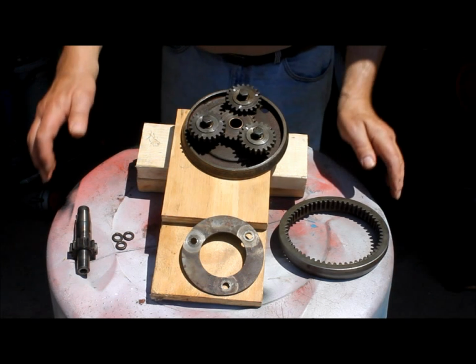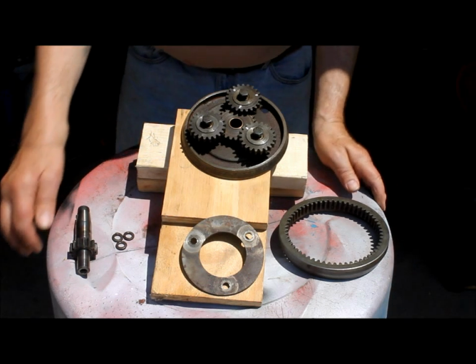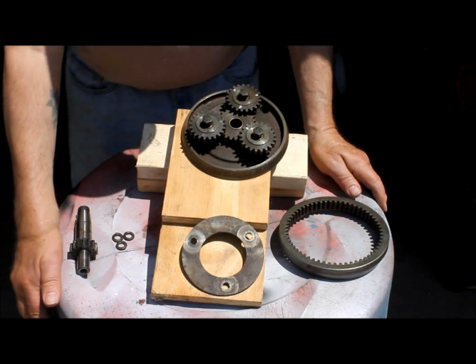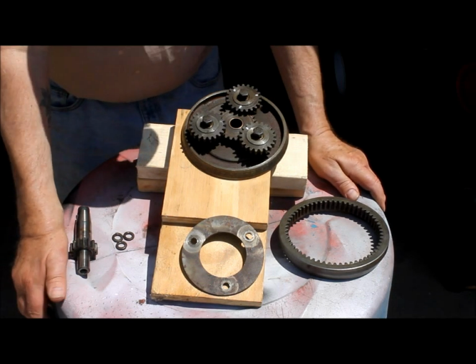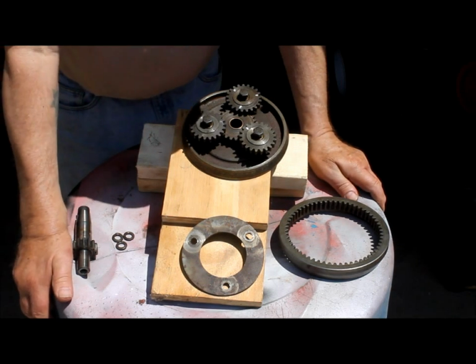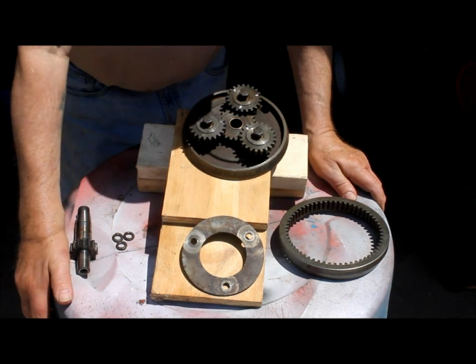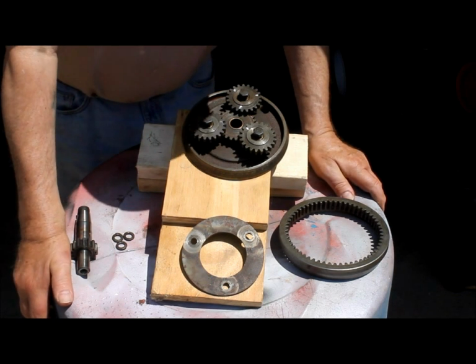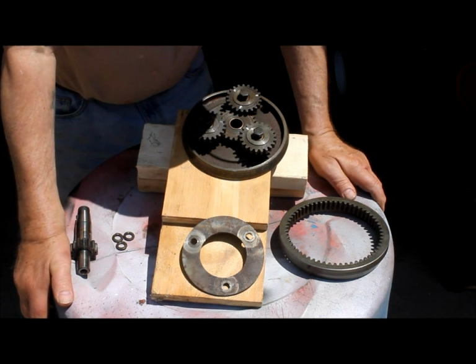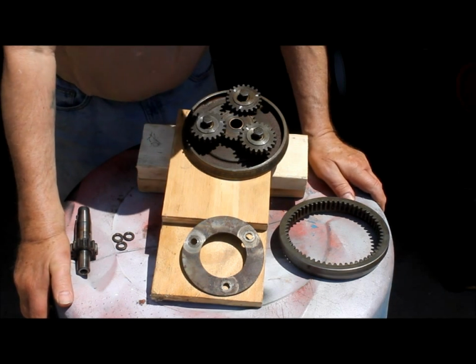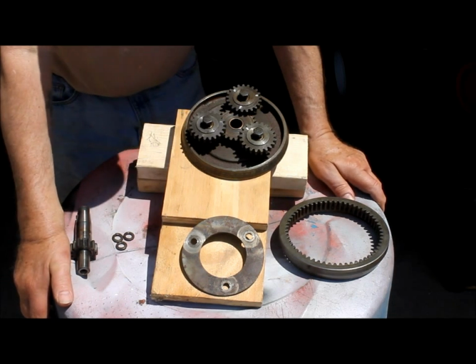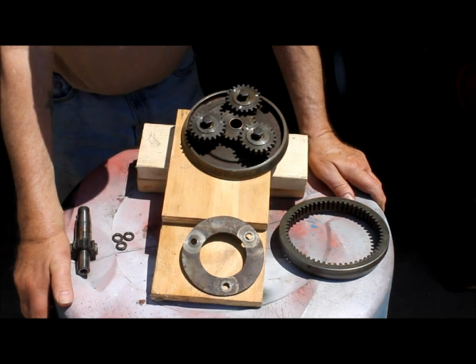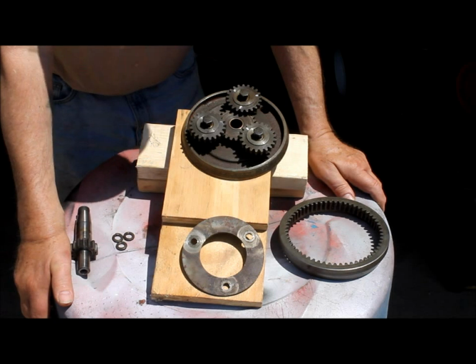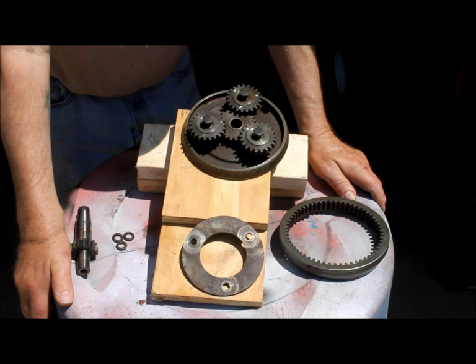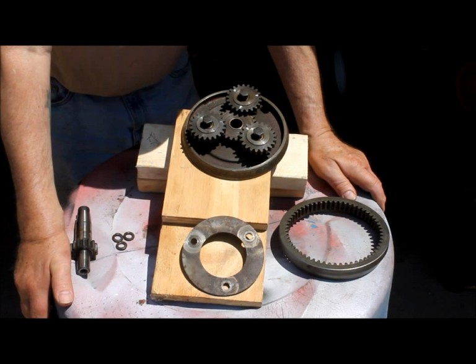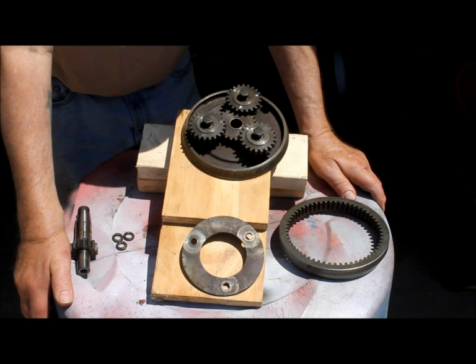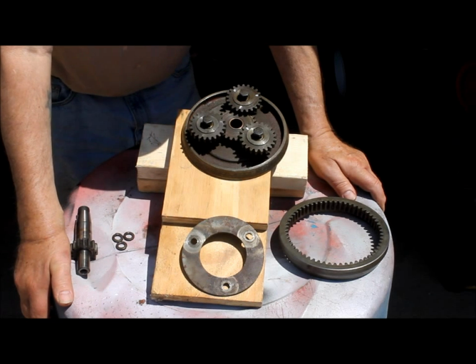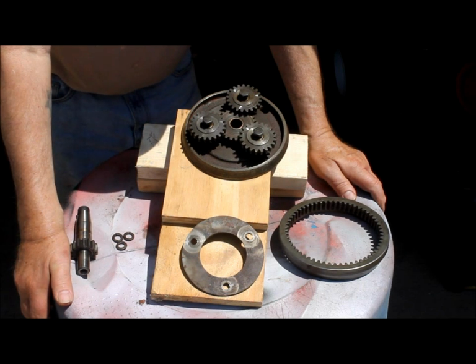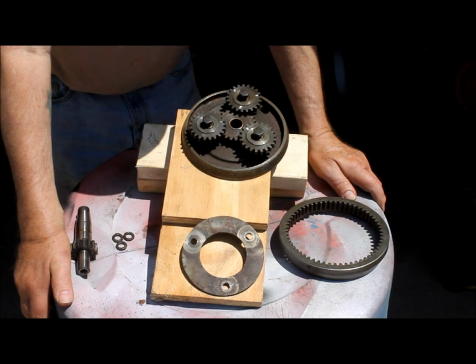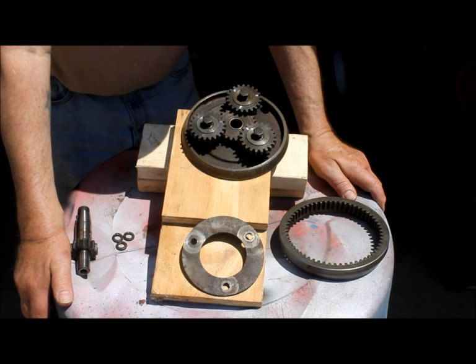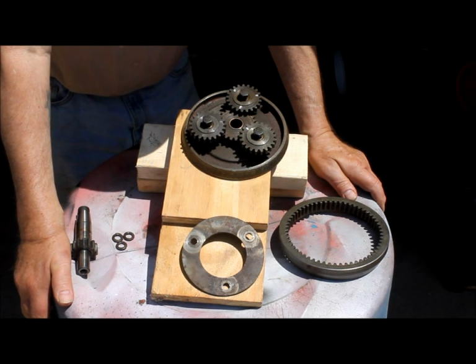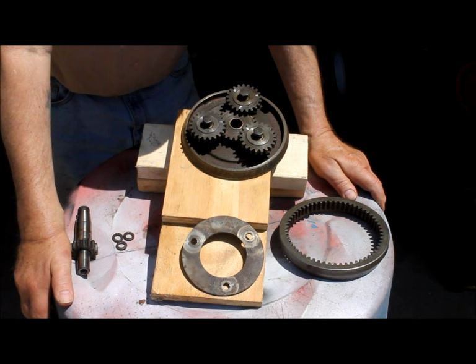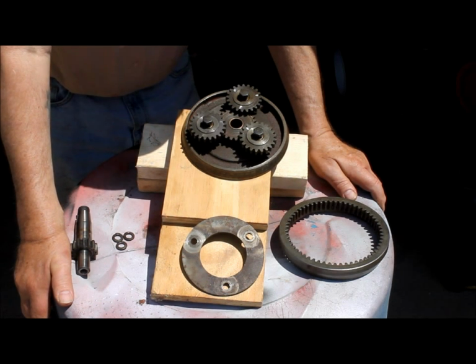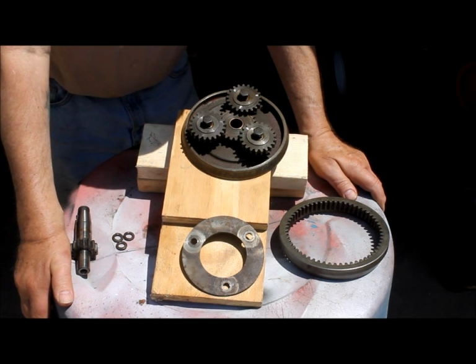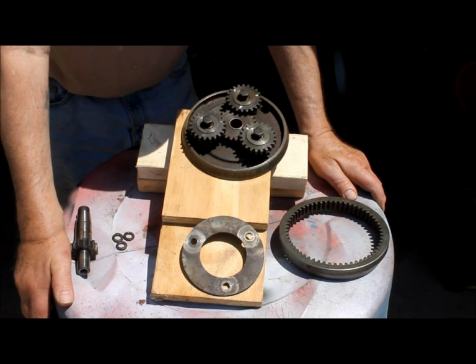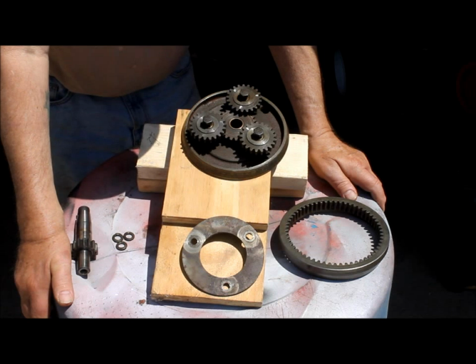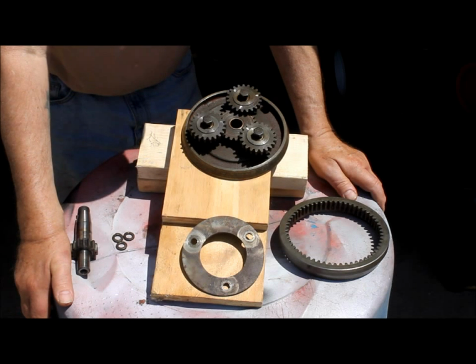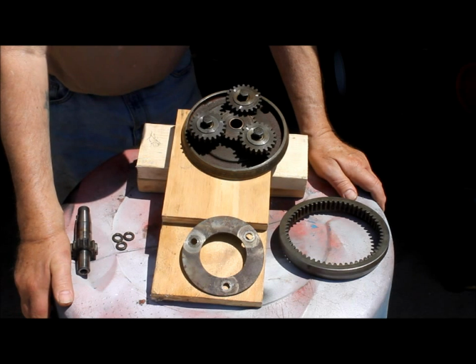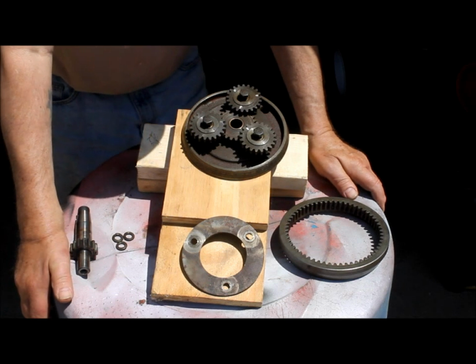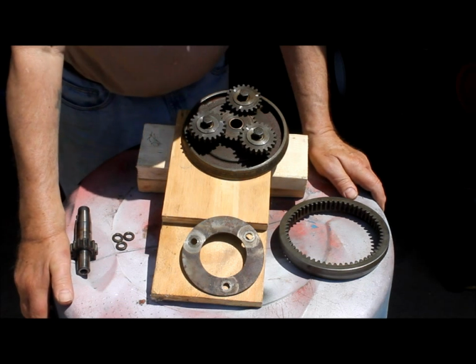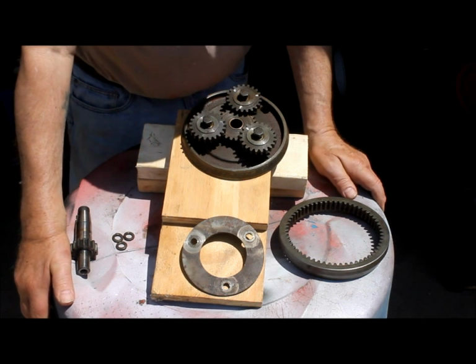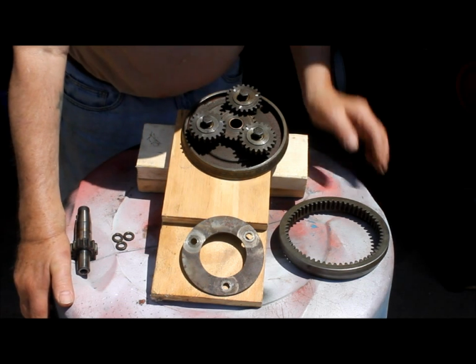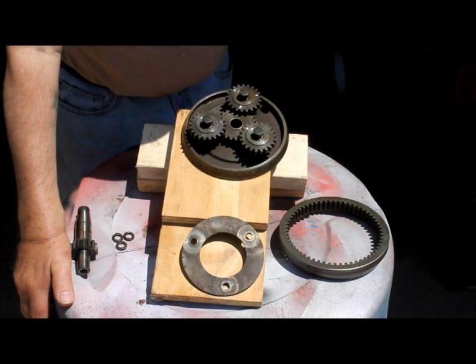Hello Gravely fans, Roger here again. We're going to take a look at a Hilo planetary assembly. I'm putting this little clip together for a guy named Franklin.